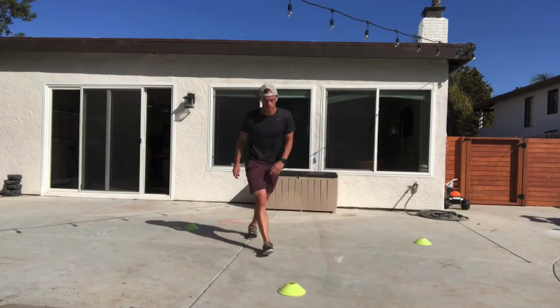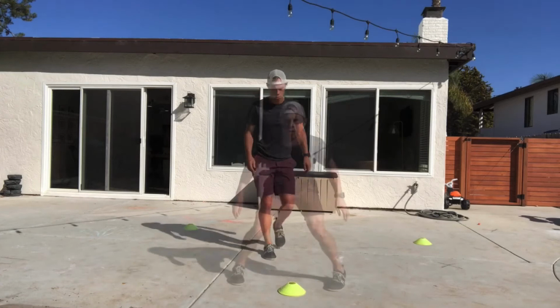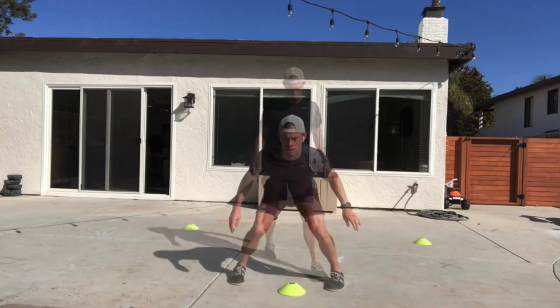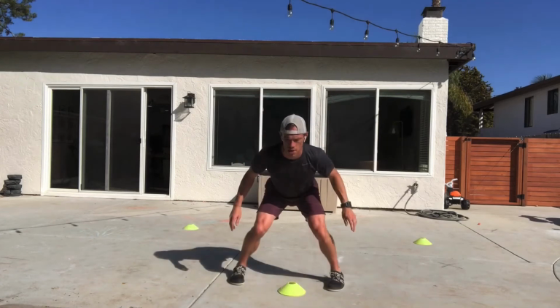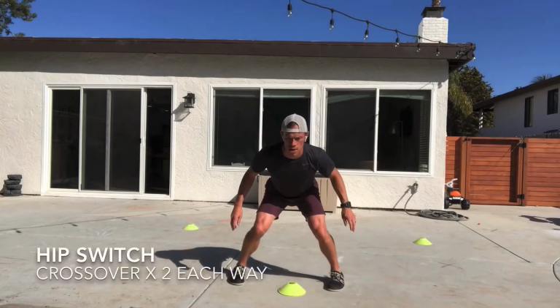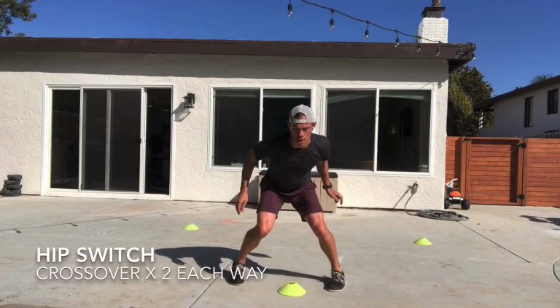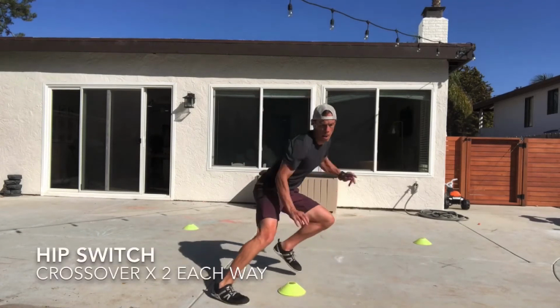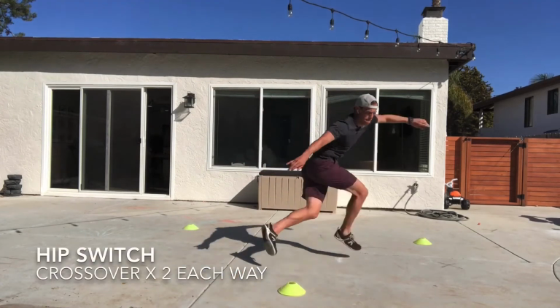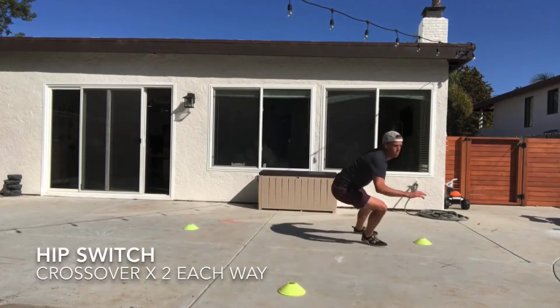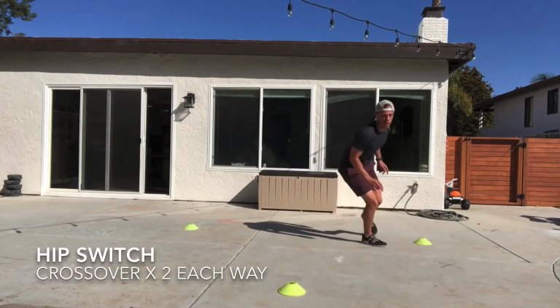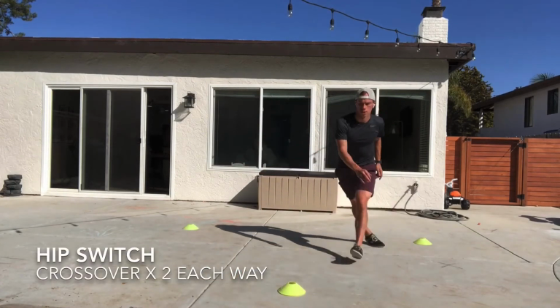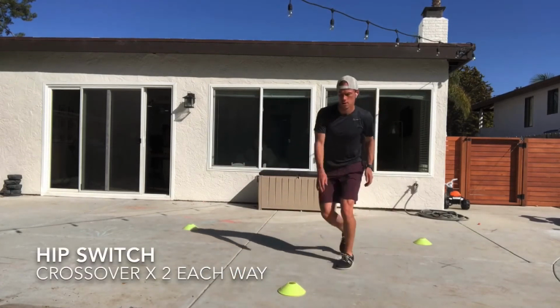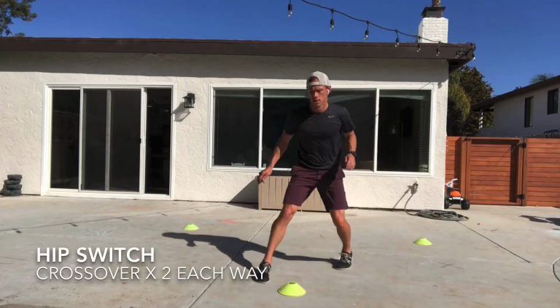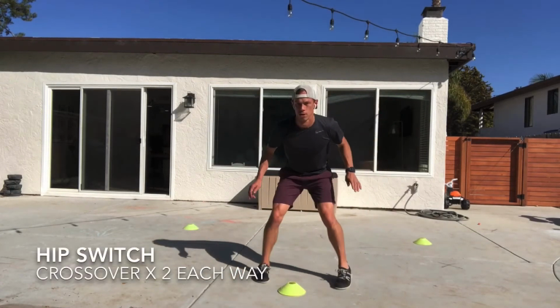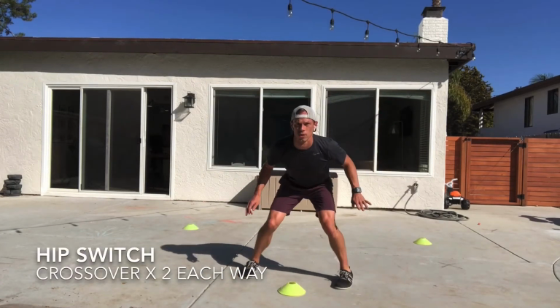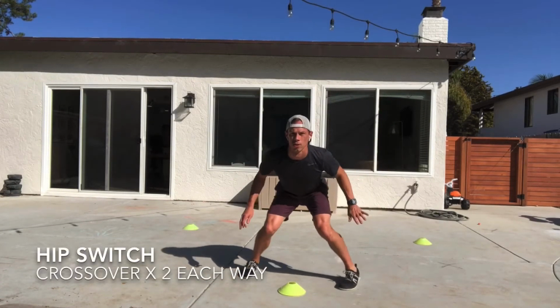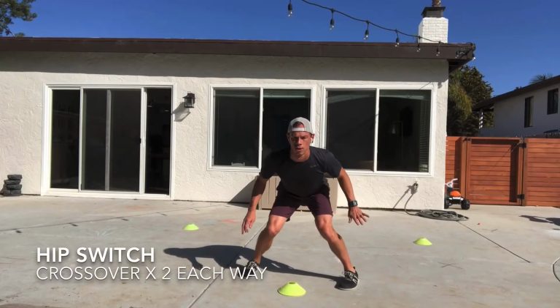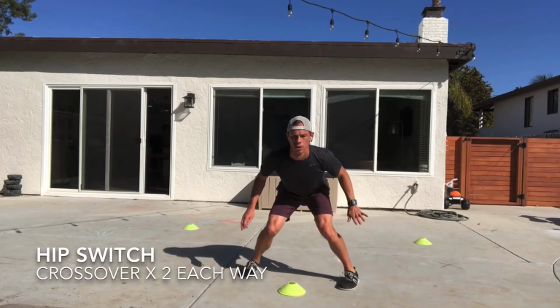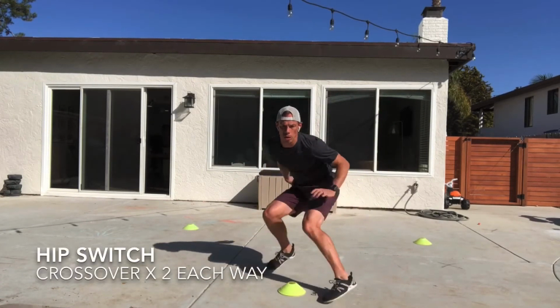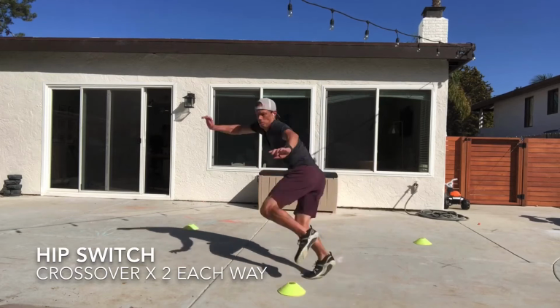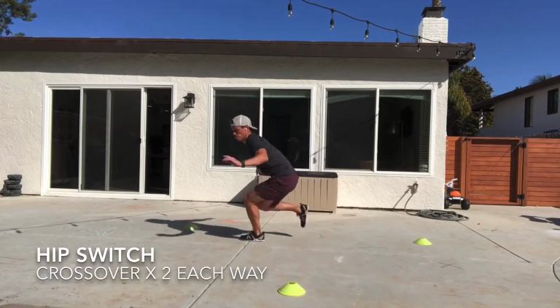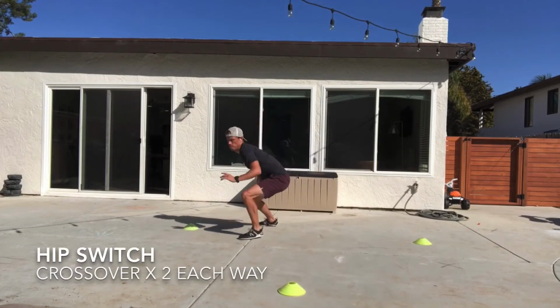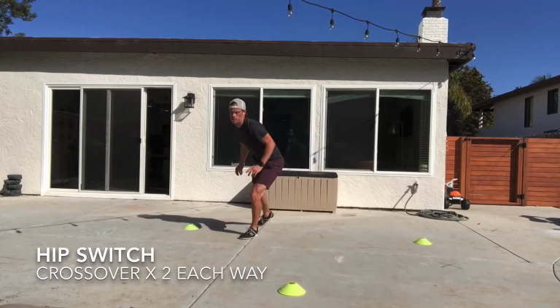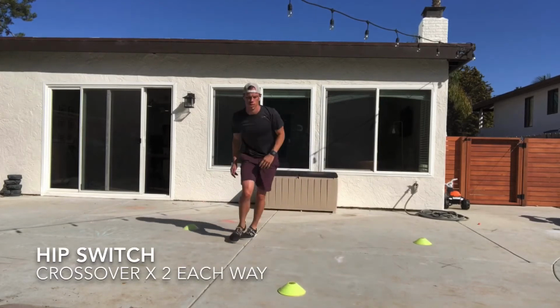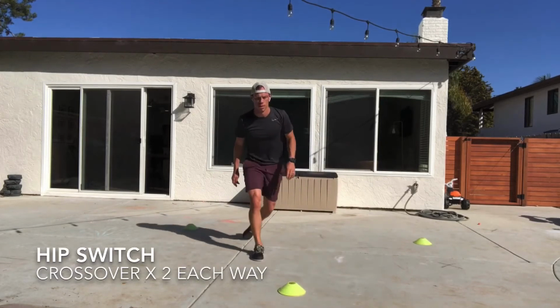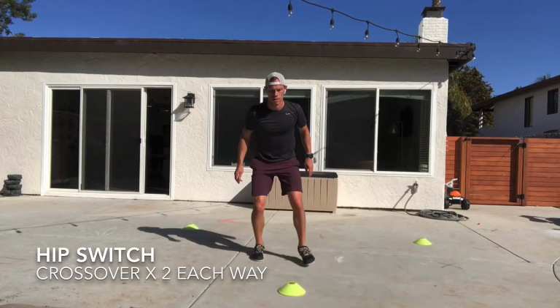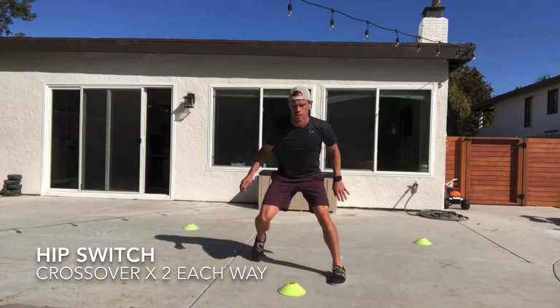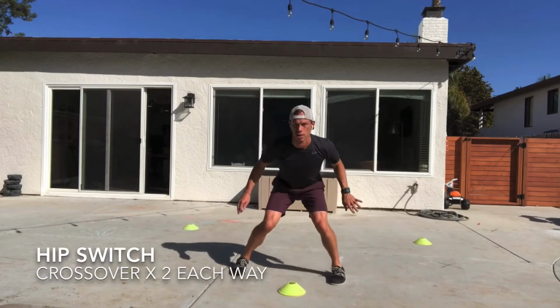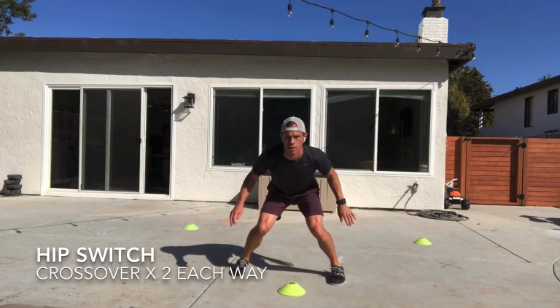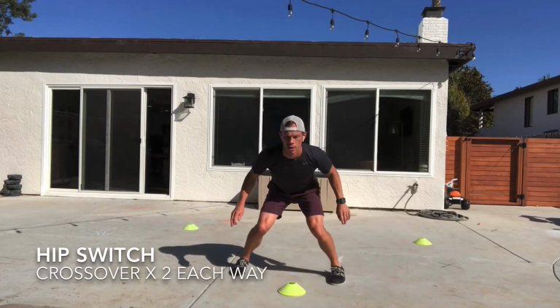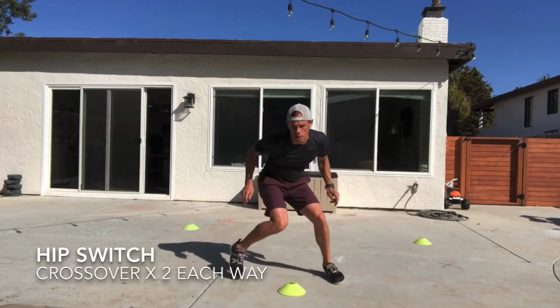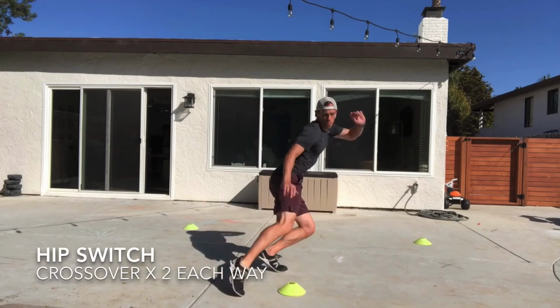The next one is a crossover step. You're immediately going to cross over and stop at the cone, covering as much distance as possible, staying low the entire time. Stay squatted, stay inside that tunnel.